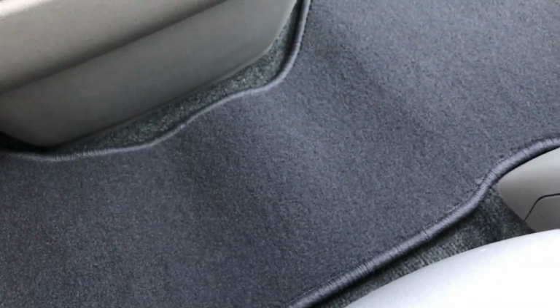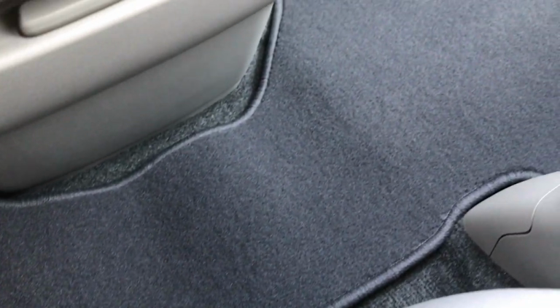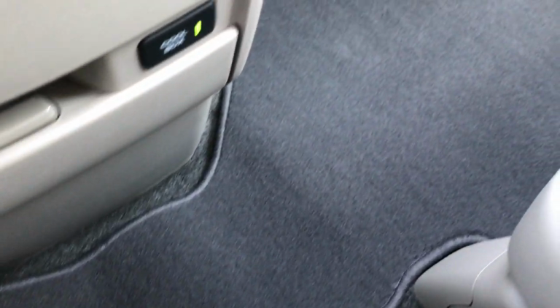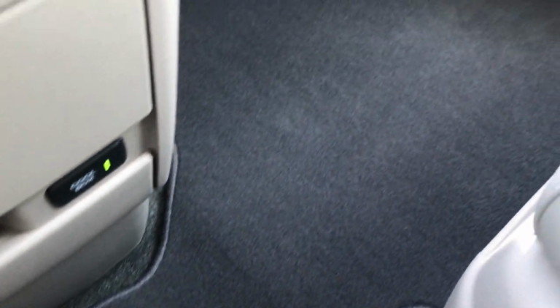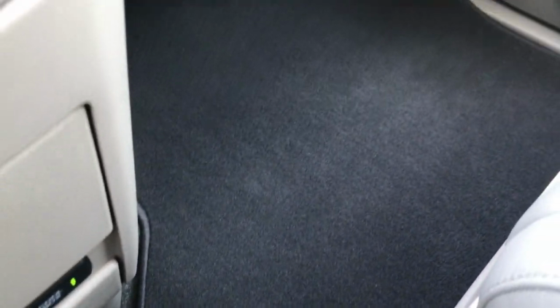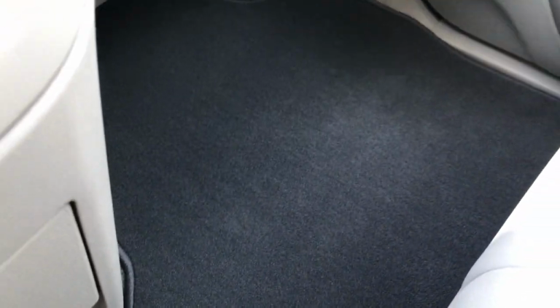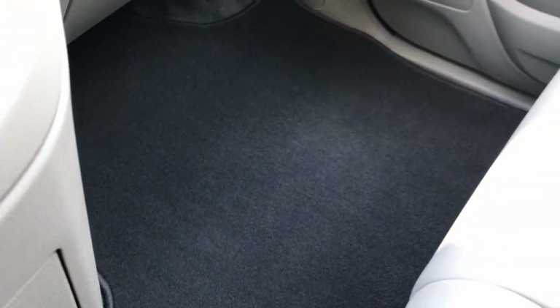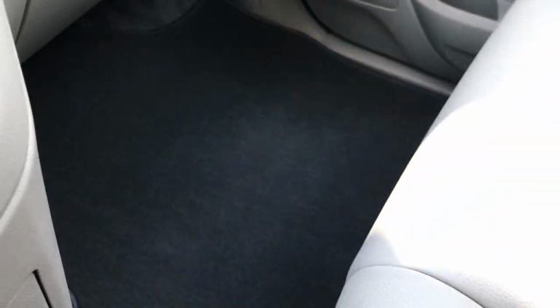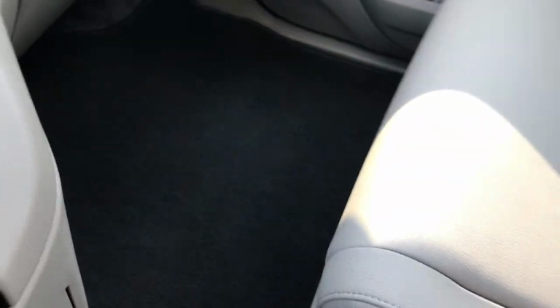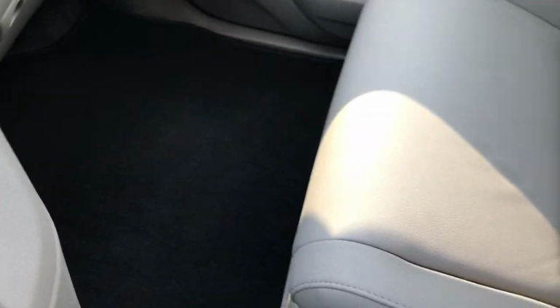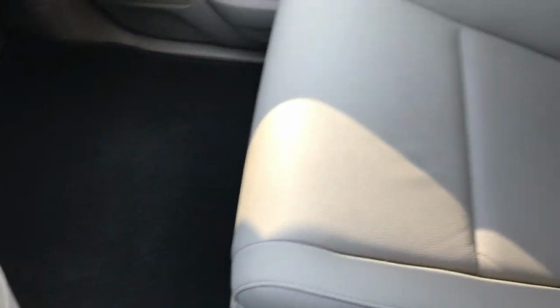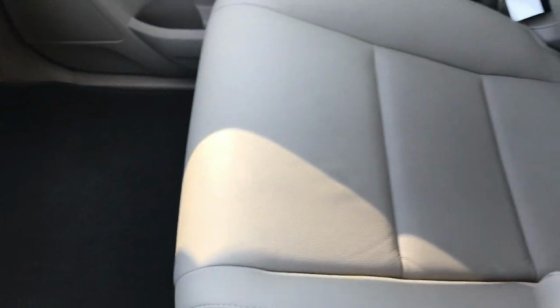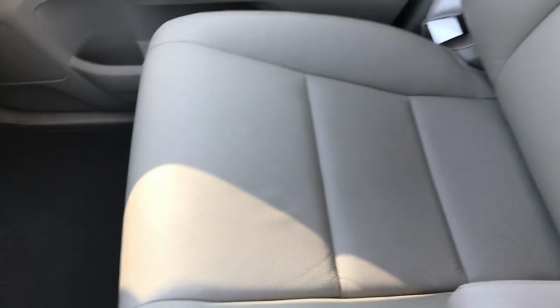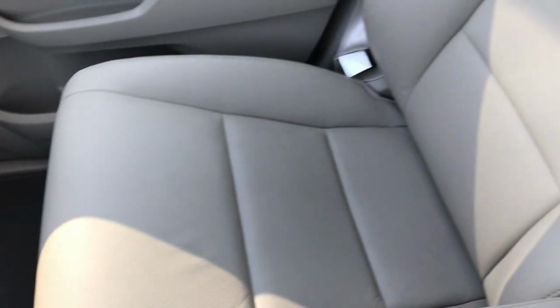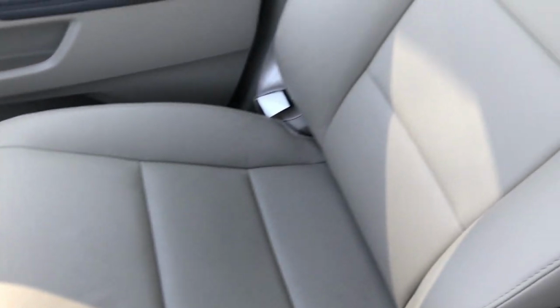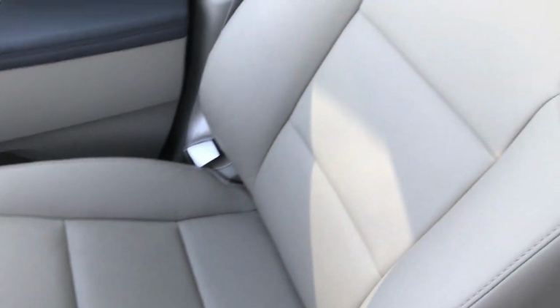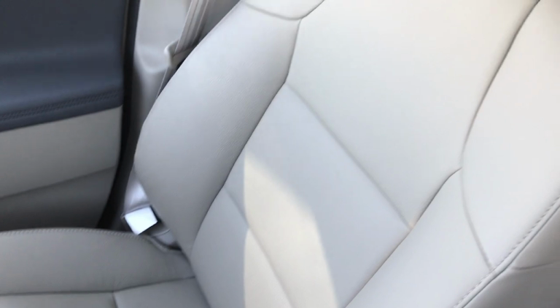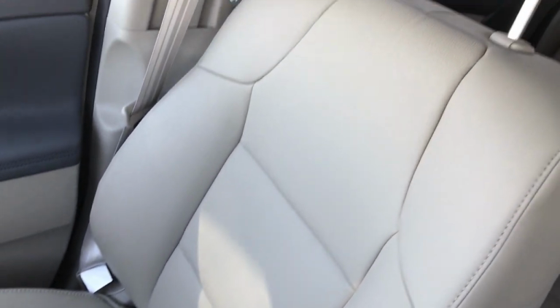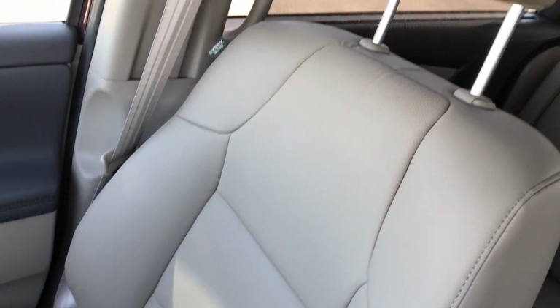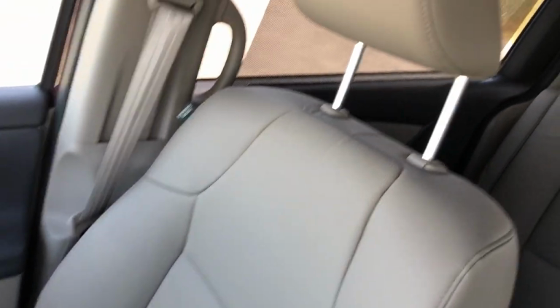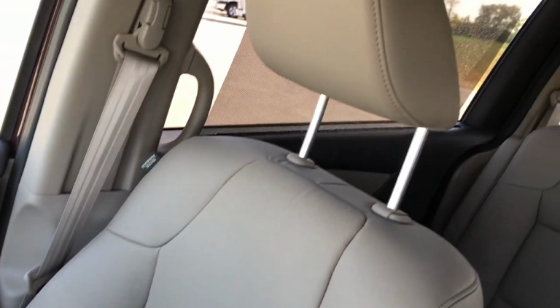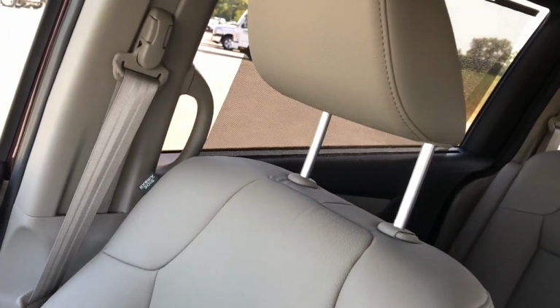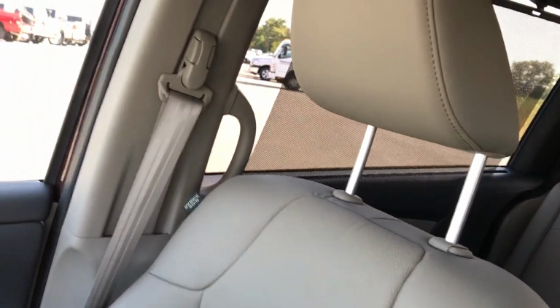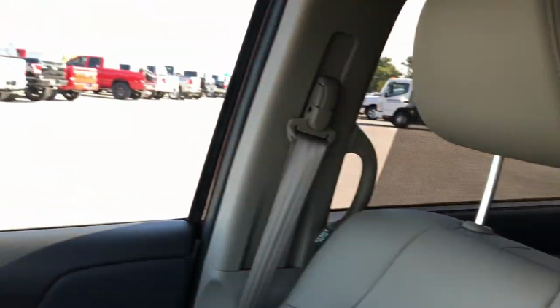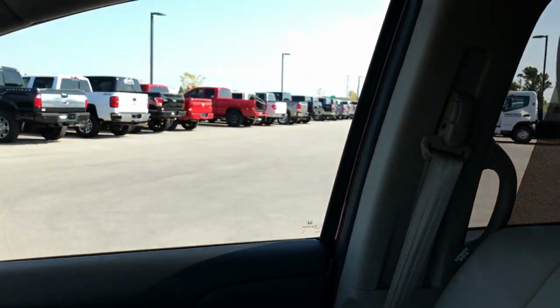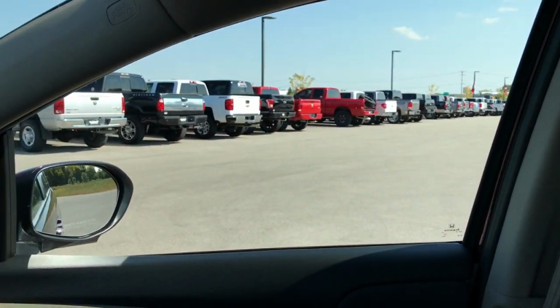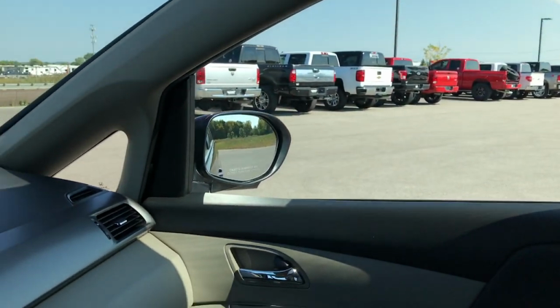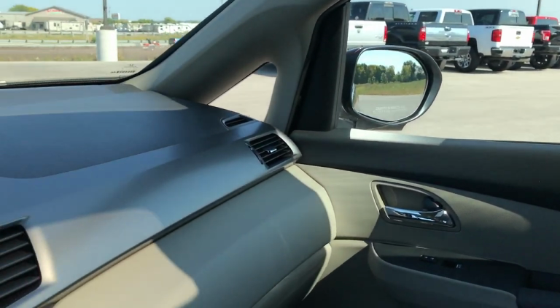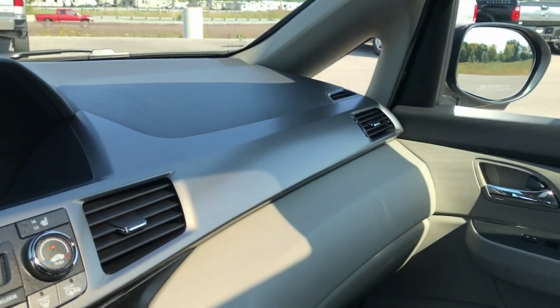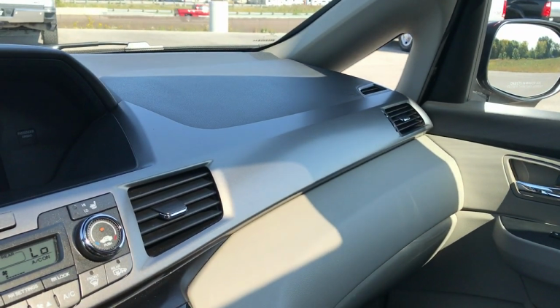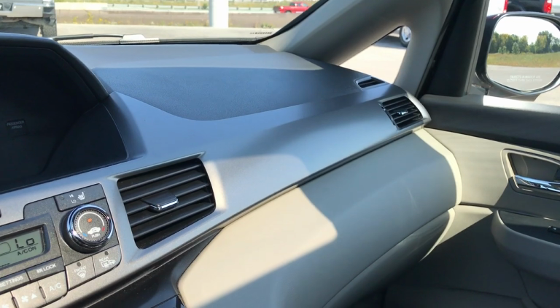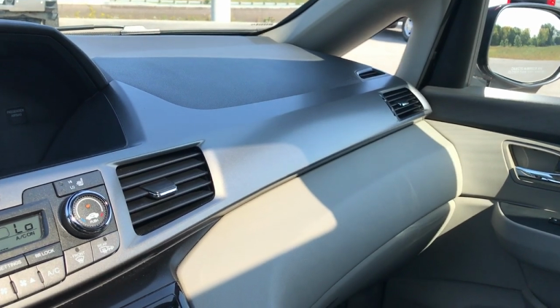Down here you have an AUX and a USB jack, and there is a cool box right here — that takes the air conditioning and blows it in so that if you have drinks or something you can keep them nice and cool. The floor mat and carpeting is very, very clean. The passenger seat is very clean as well, no rips or tears, and like I said never smoked in — smells very clean inside.